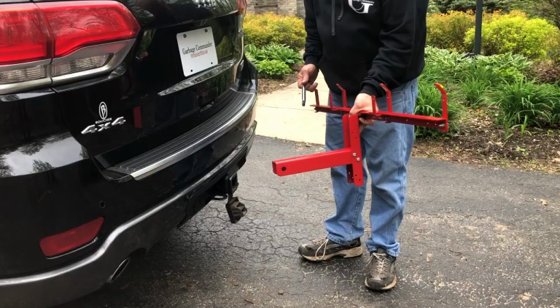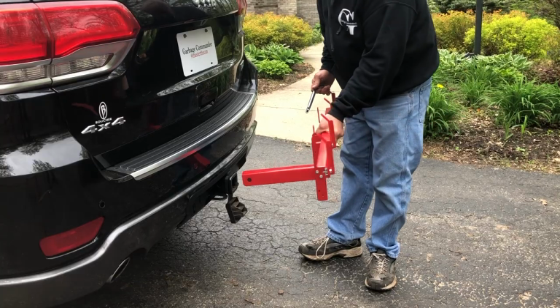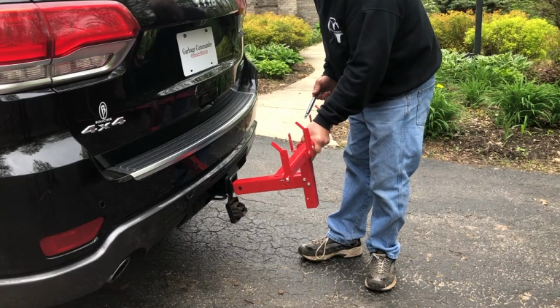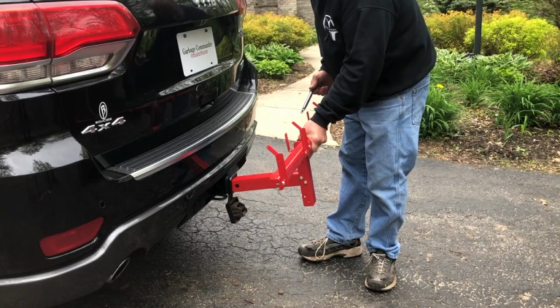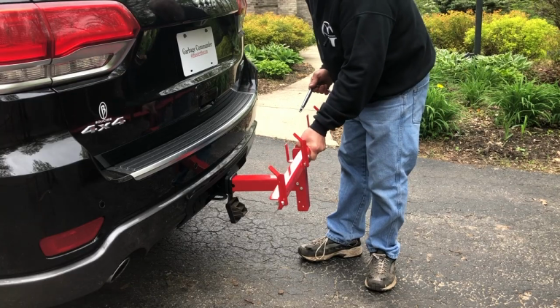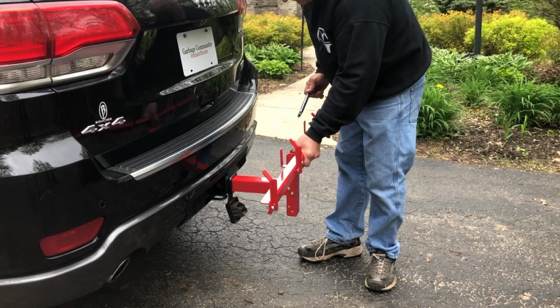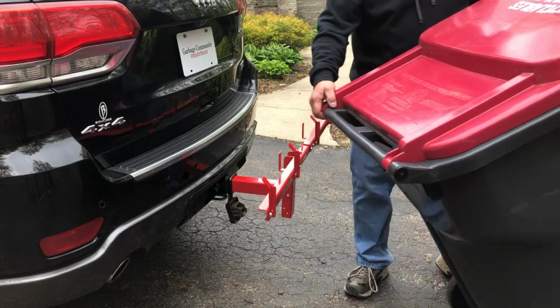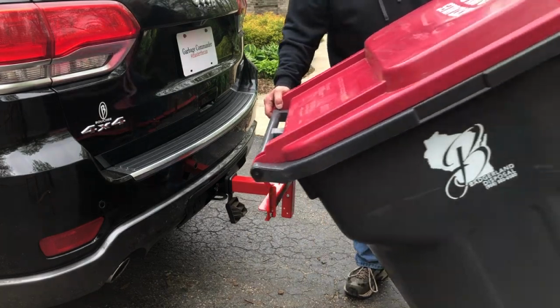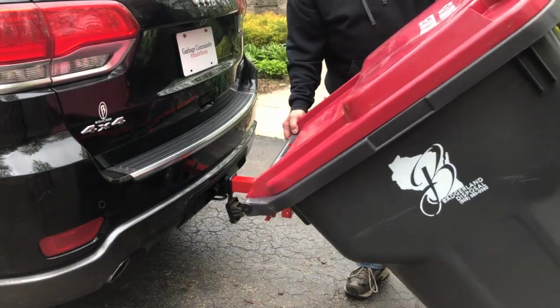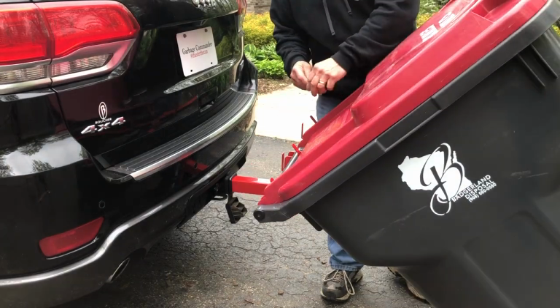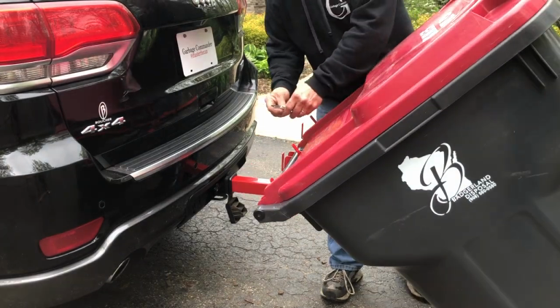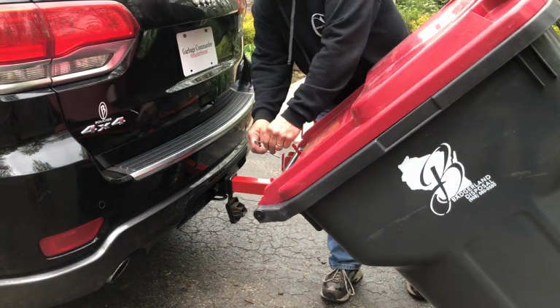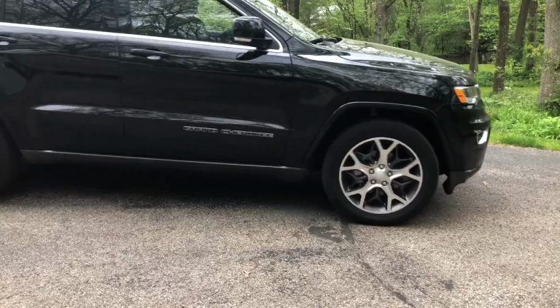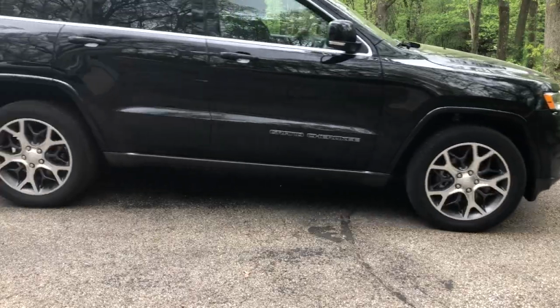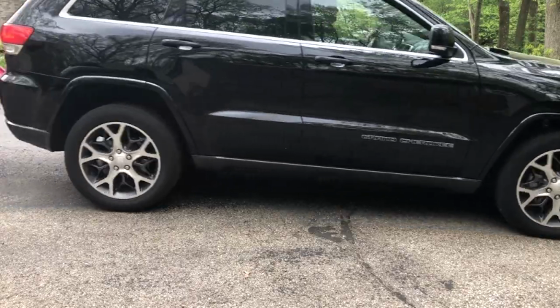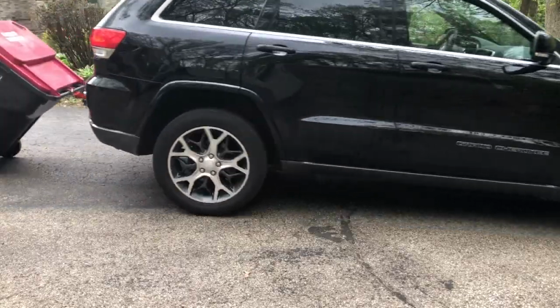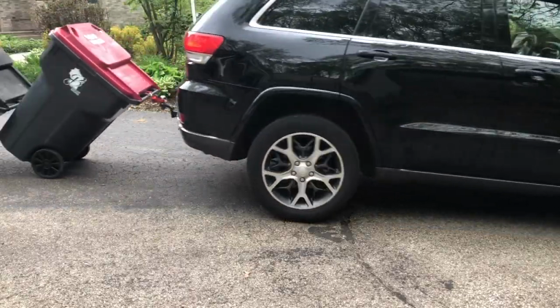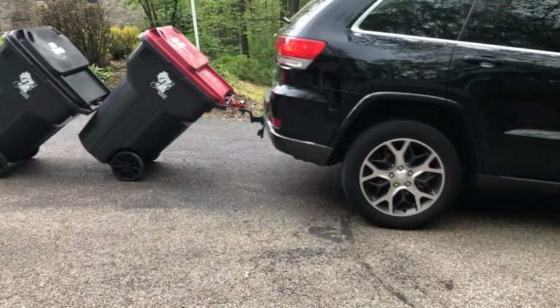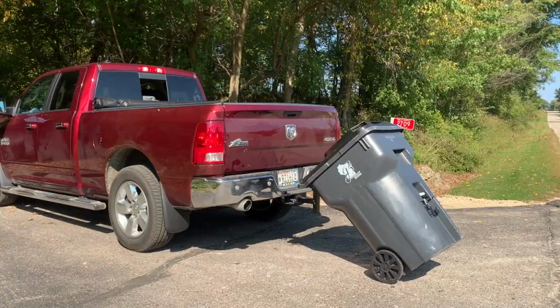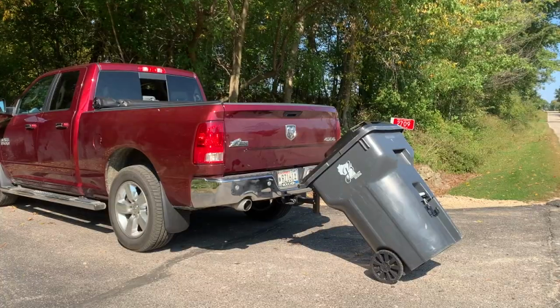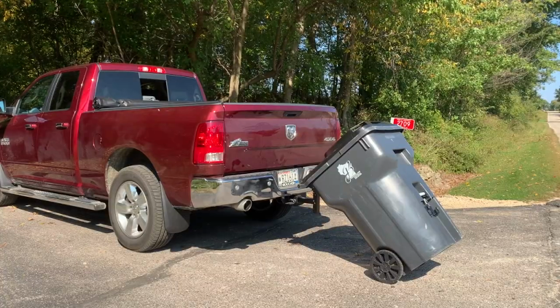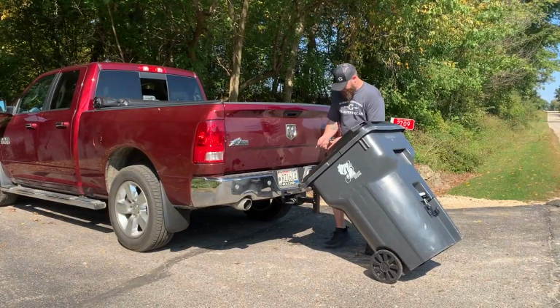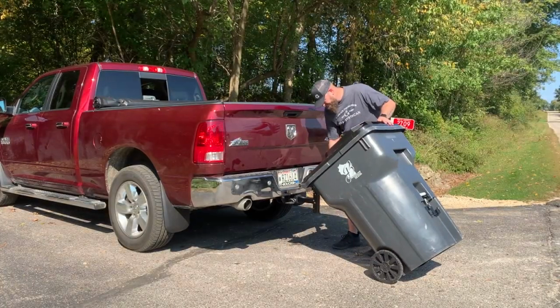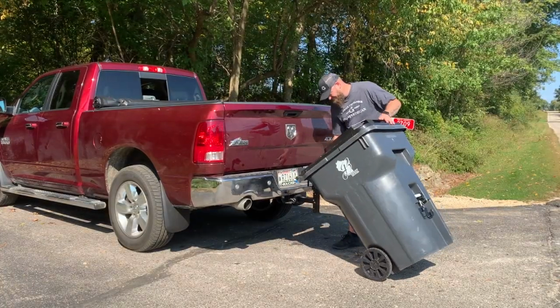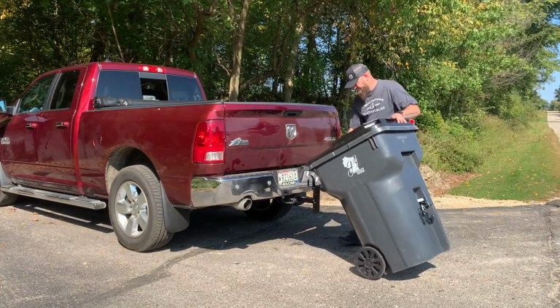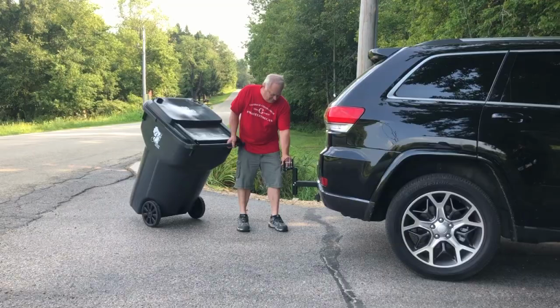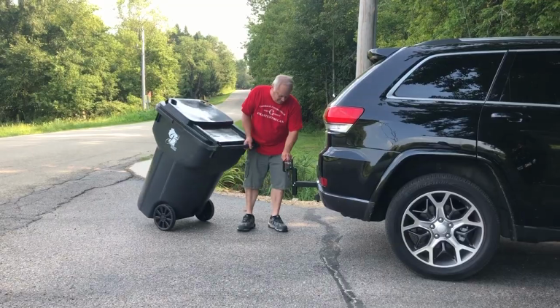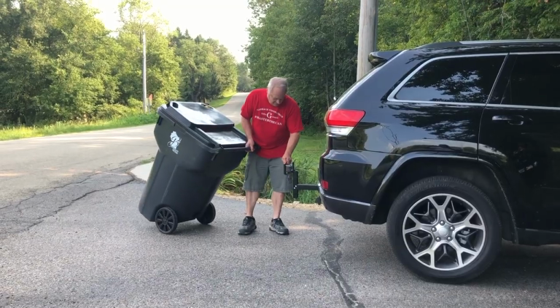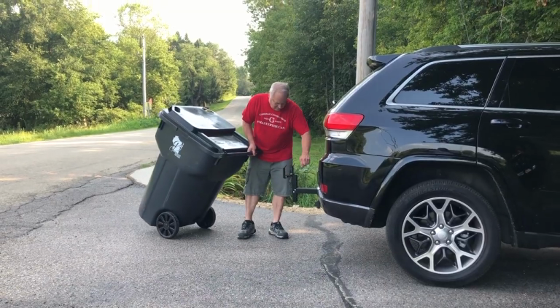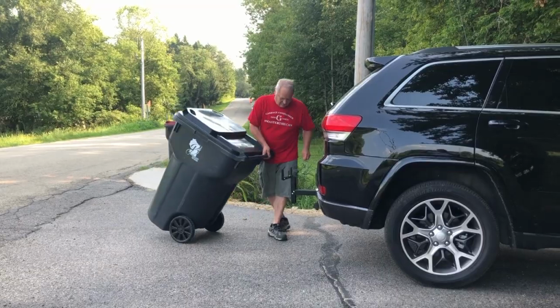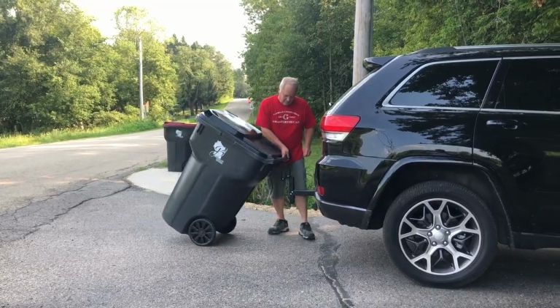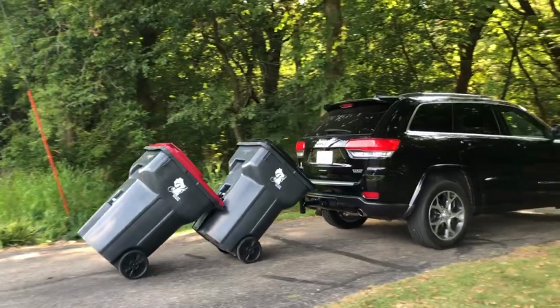Simply attach your hook to your desired vehicle, tip the cans down, and pin them into place. You're on your way to a safer, quicker trash day. Once you're at the end of the driveway, simply unpin and remove. You can always leave the hook on for the return trip.